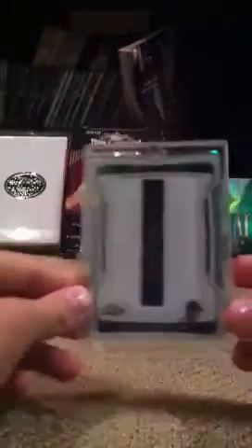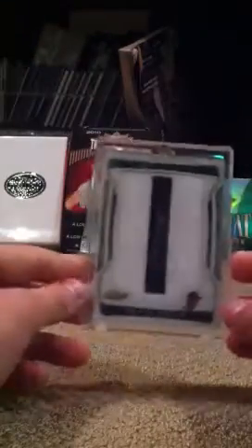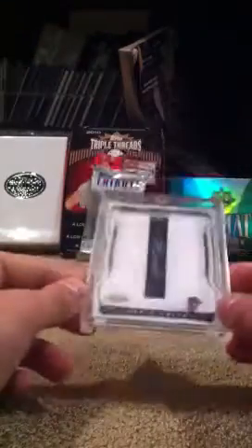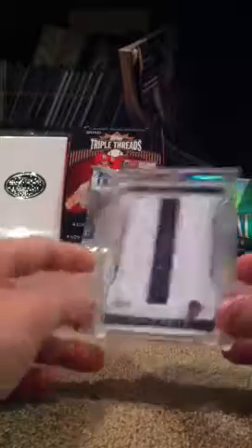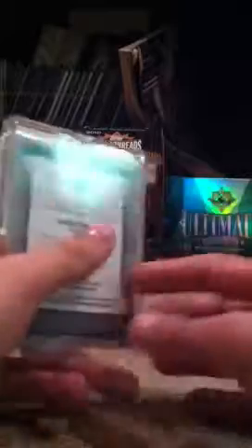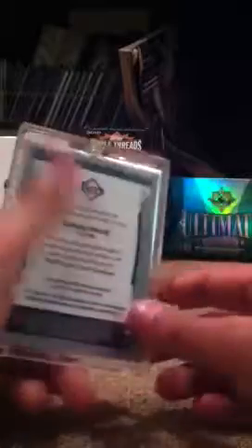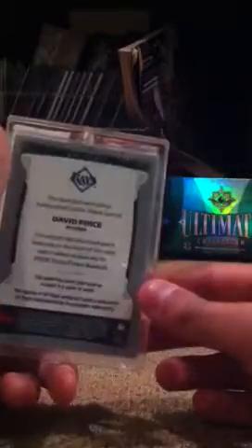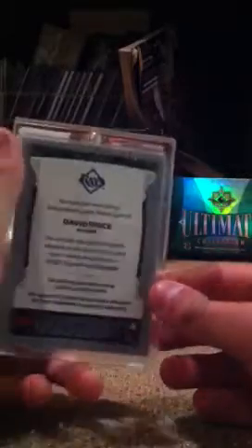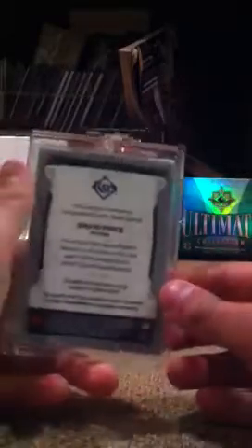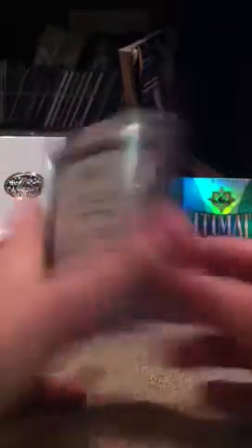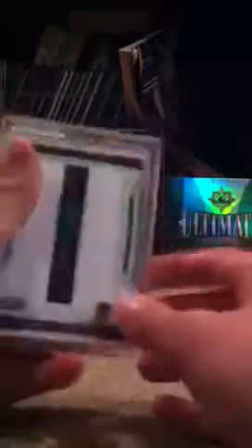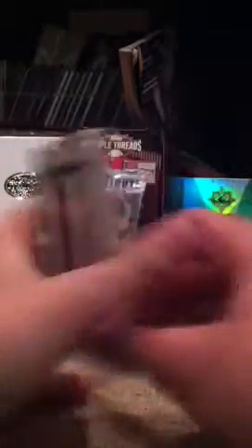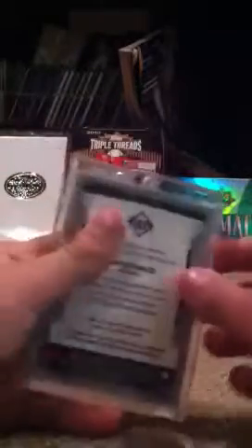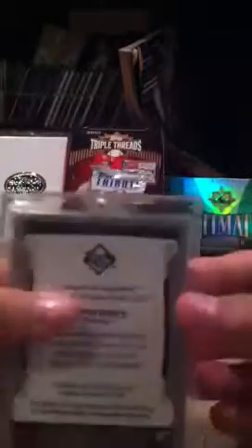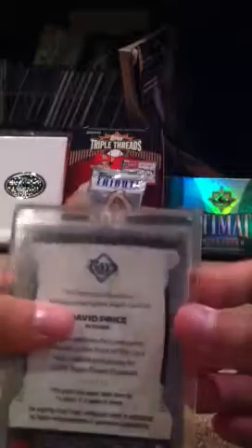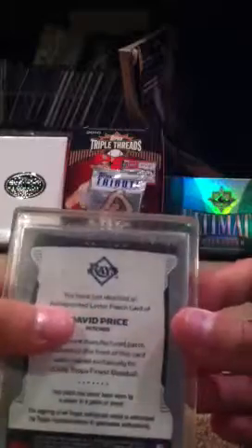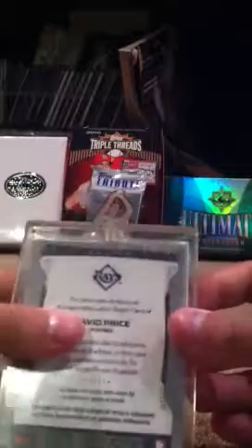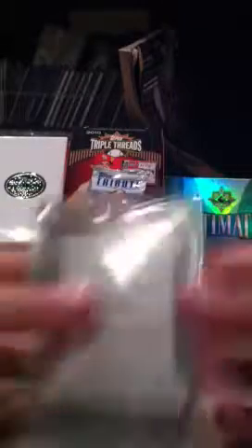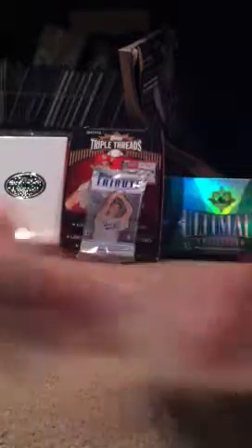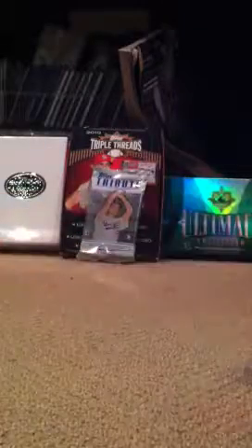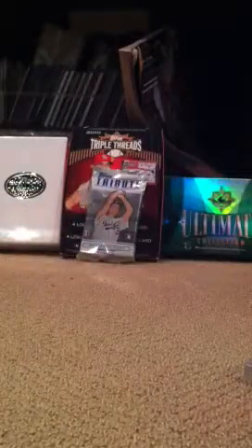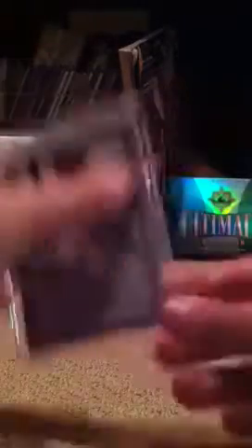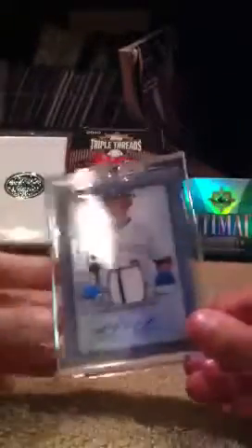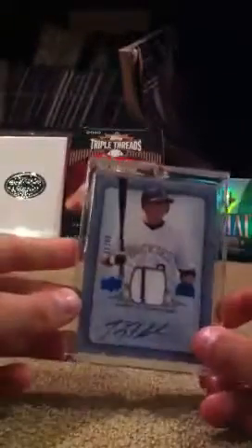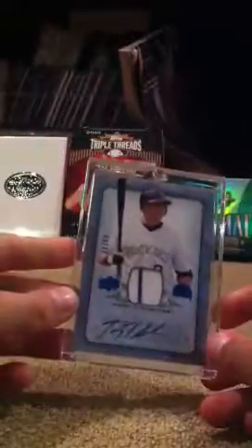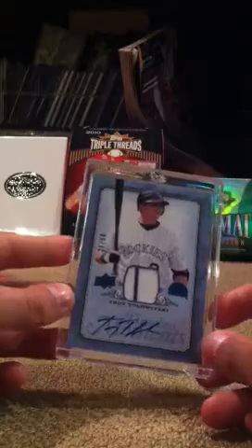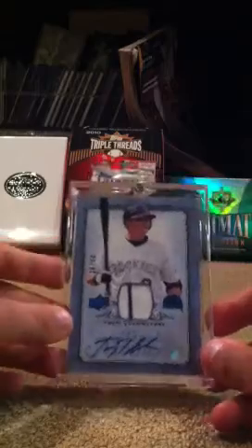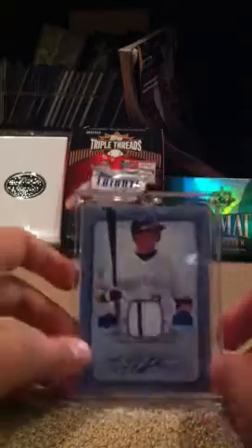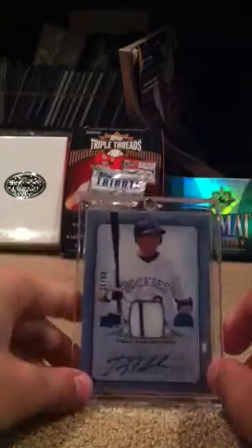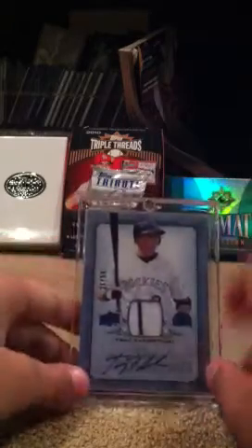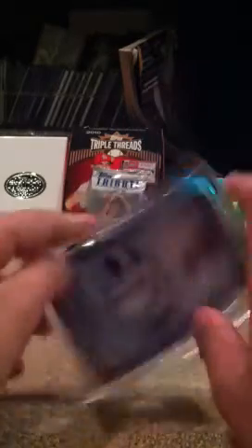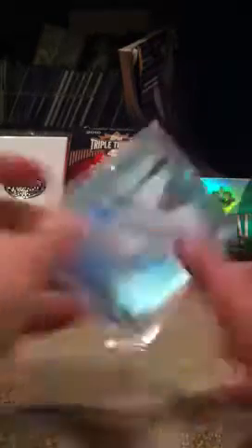David Price rookie Letterman auto, letter I, out of 285. Troy Tulowitzki auto jersey with a pinstripe out of 50.